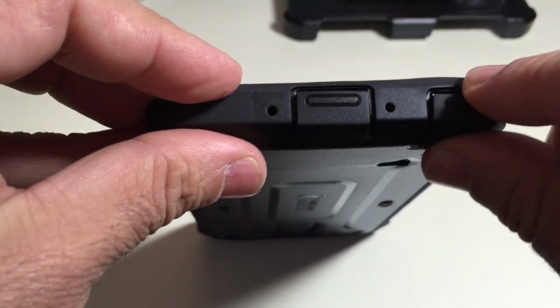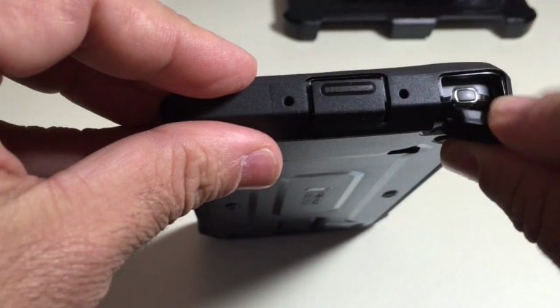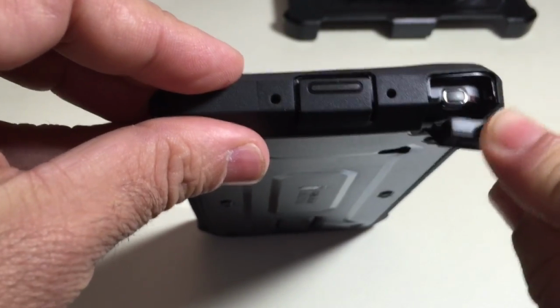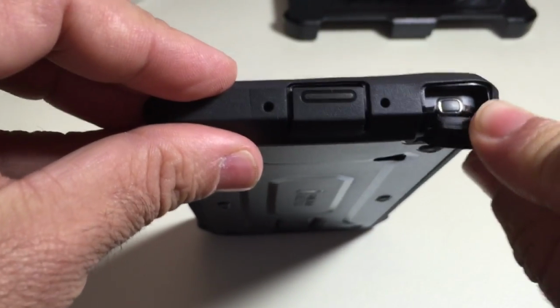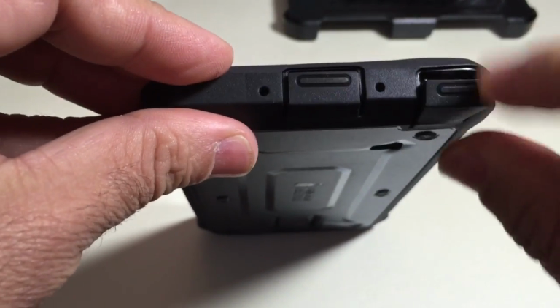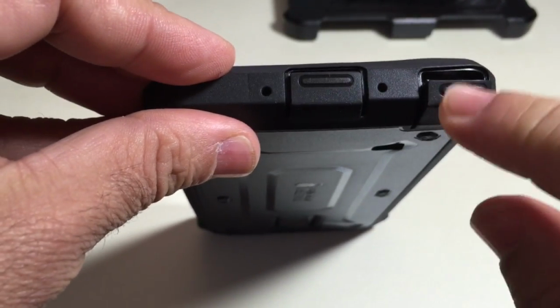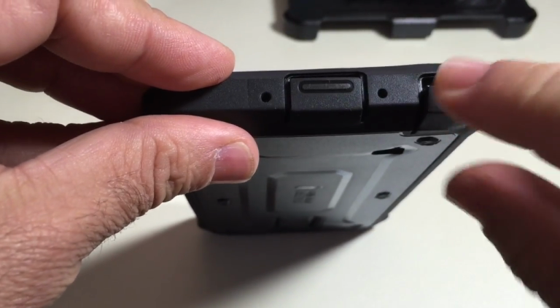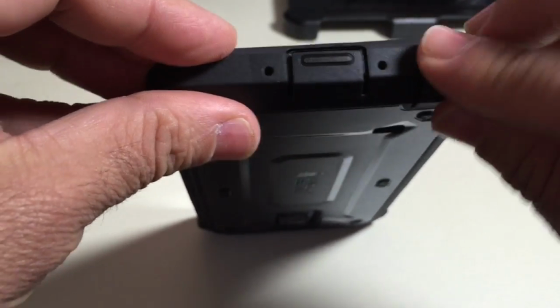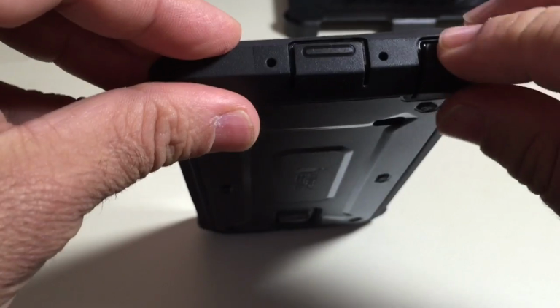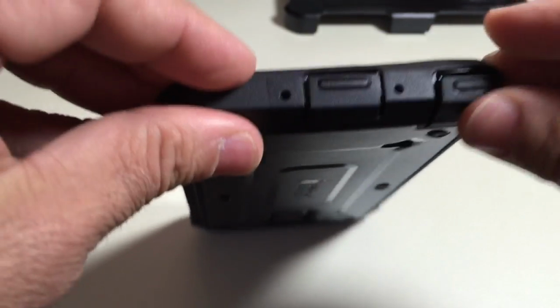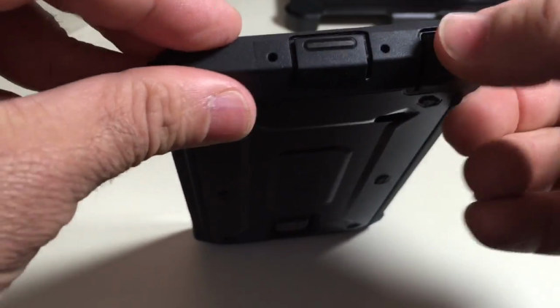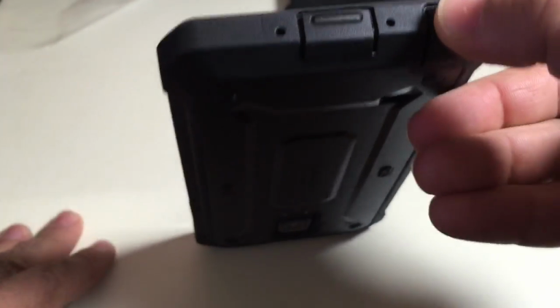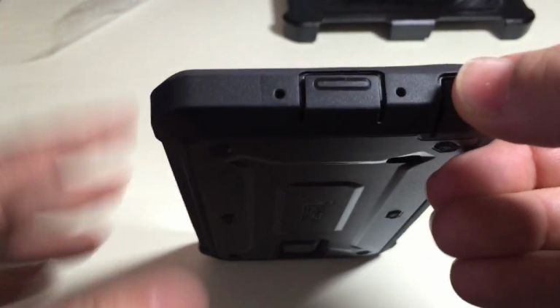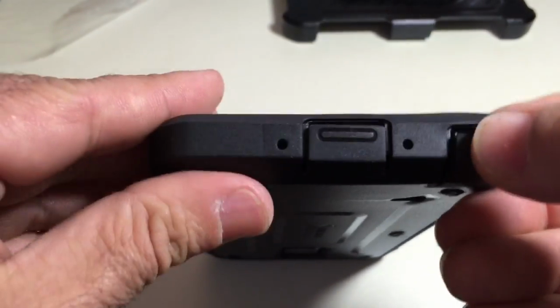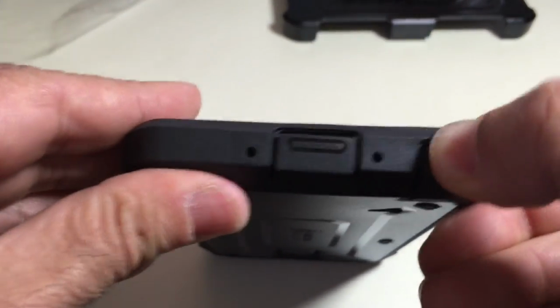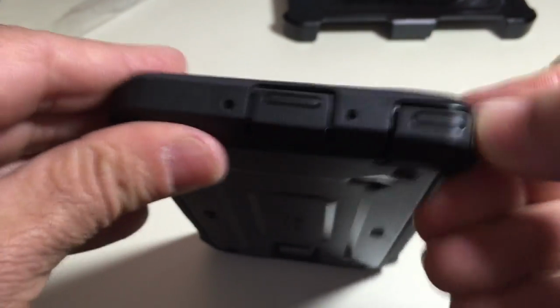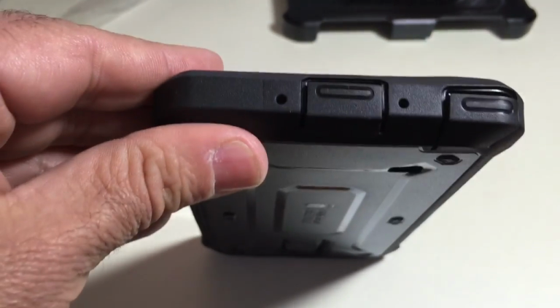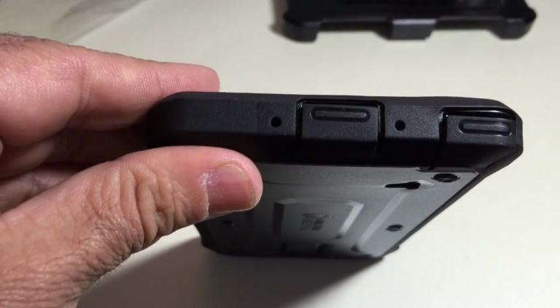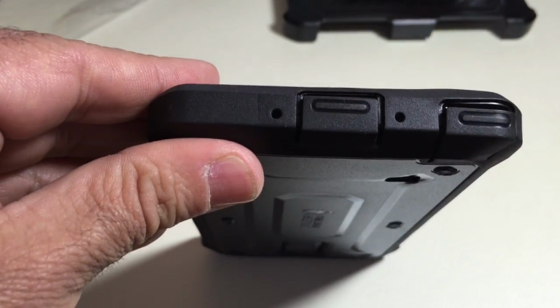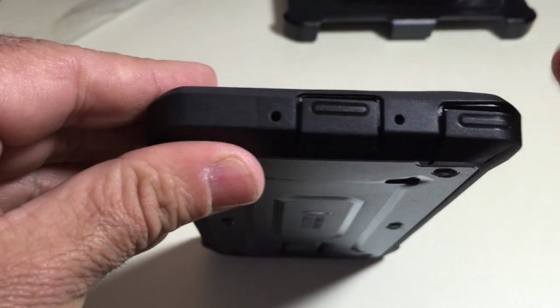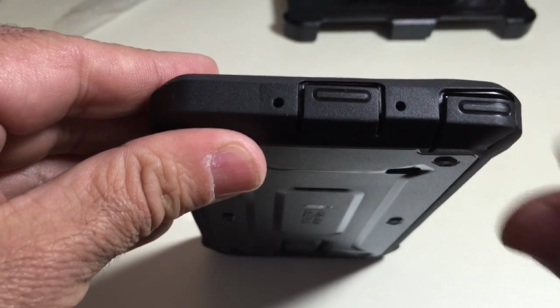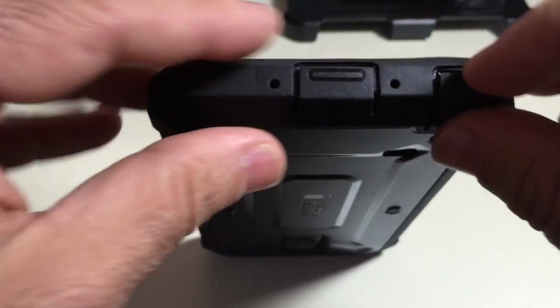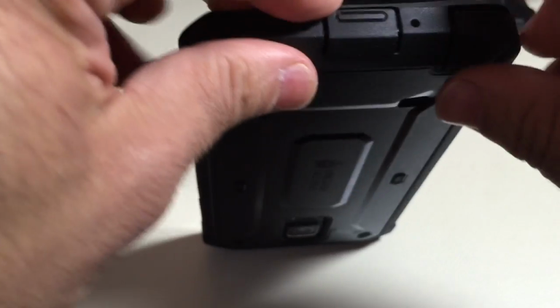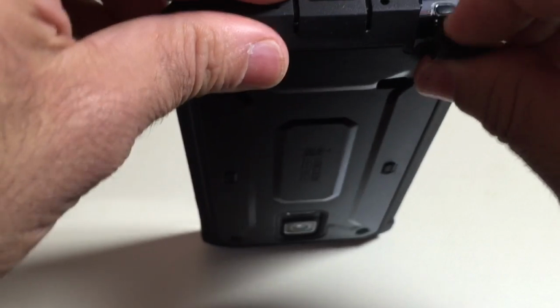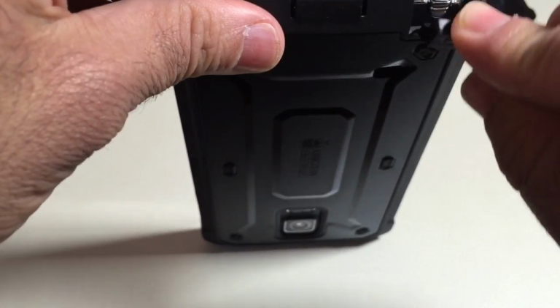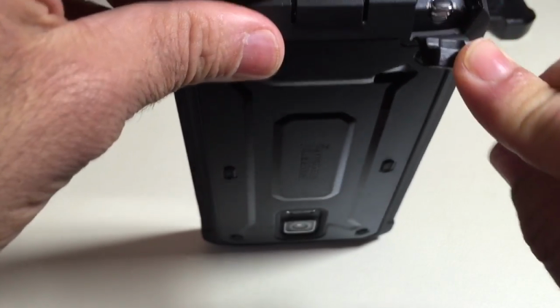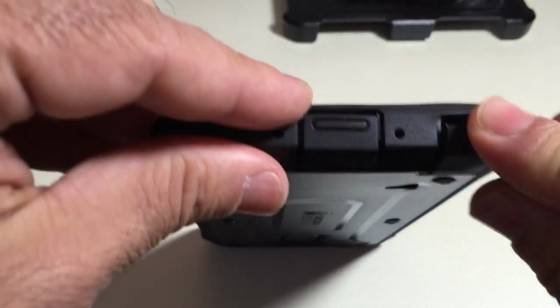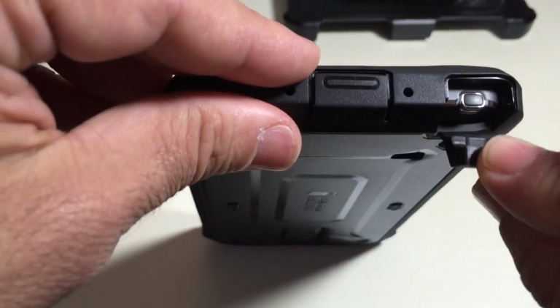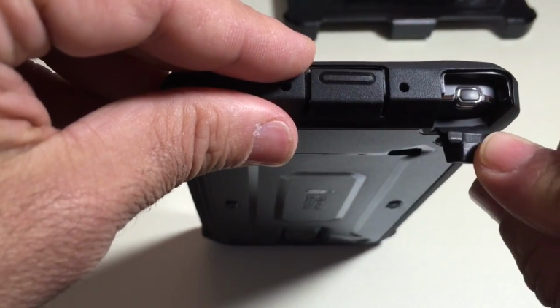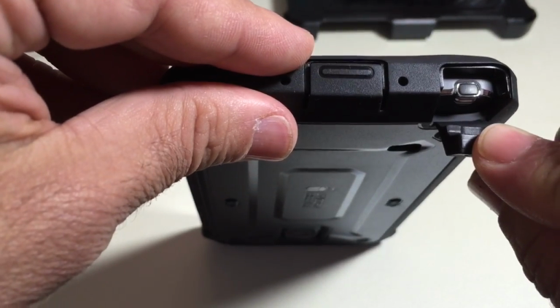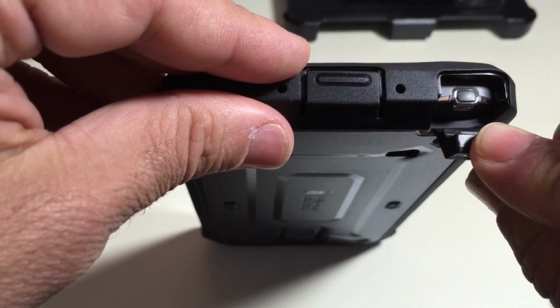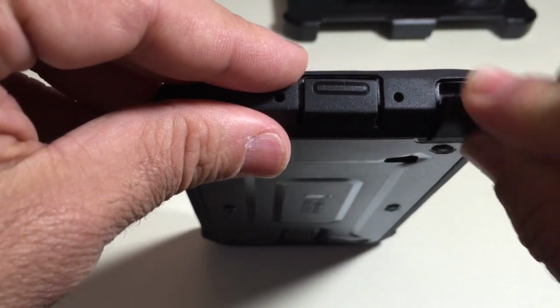We have our stylus slot, and I really like that it has this protective cover here. I'm able to close it and not worry about my stylus getting lost if I'm going on a hike or somewhere rugged, because it's covered up nicely.